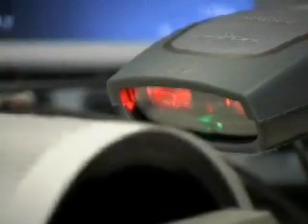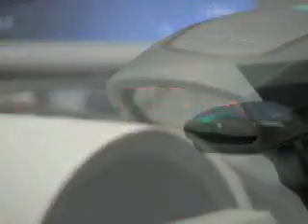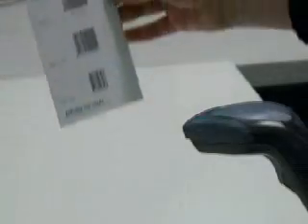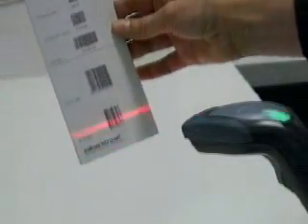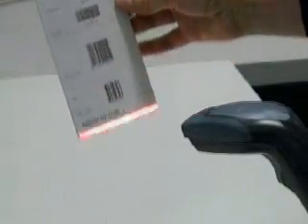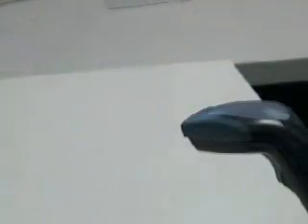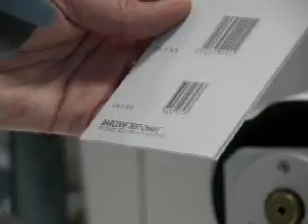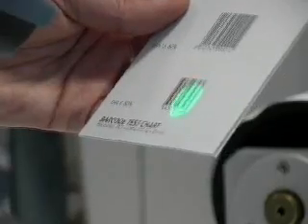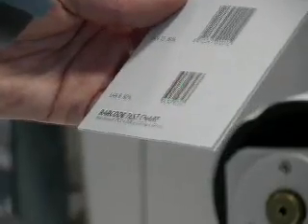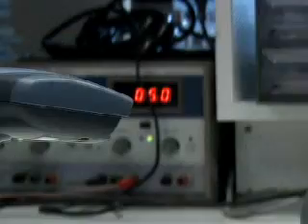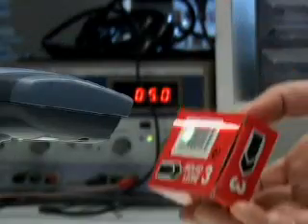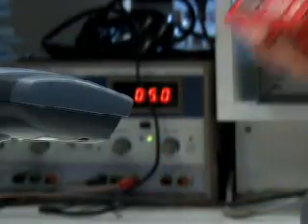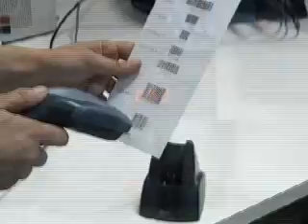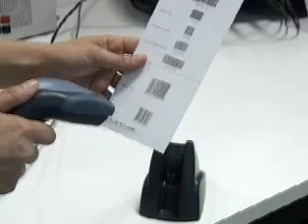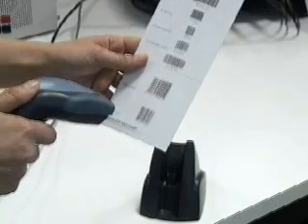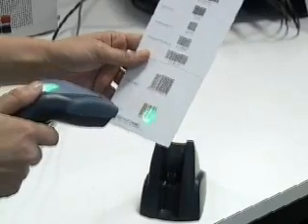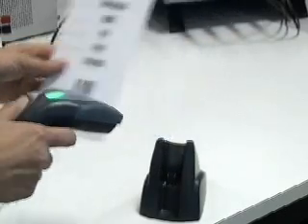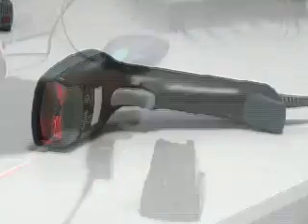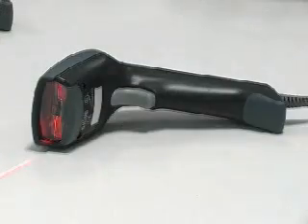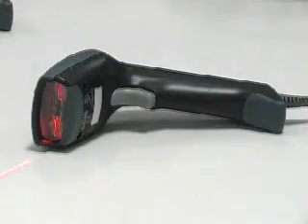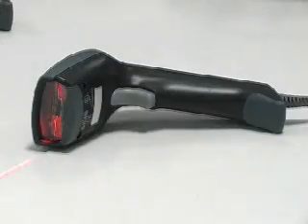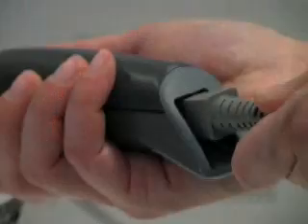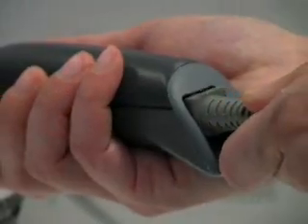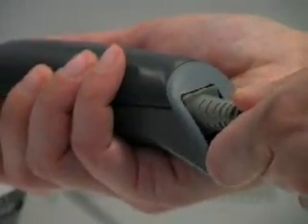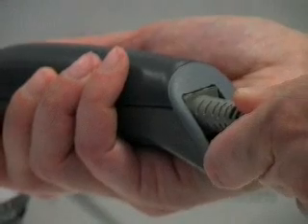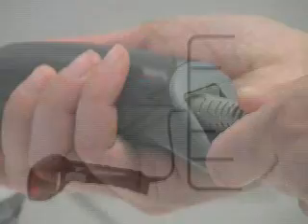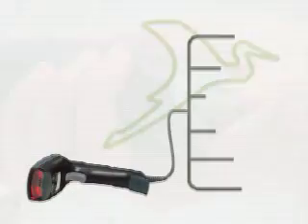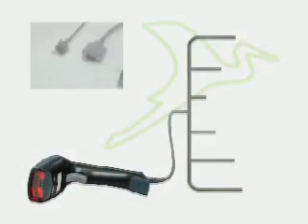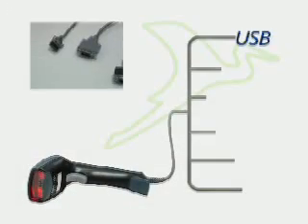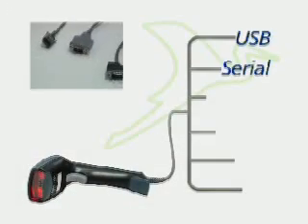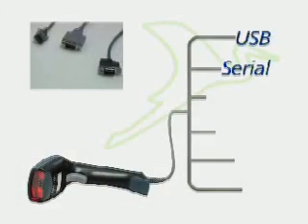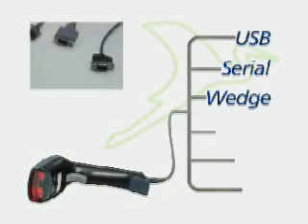It features the DataLogic patented green spot for good read feedback where the user is looking. Depending on the model it is also multi-interface: USB, serial, wedge,